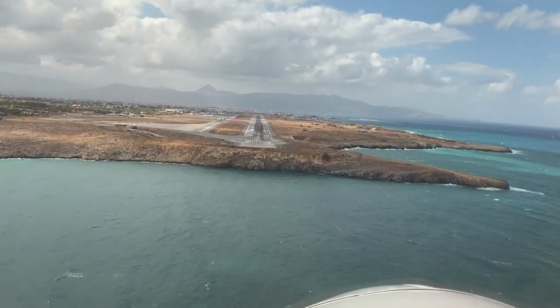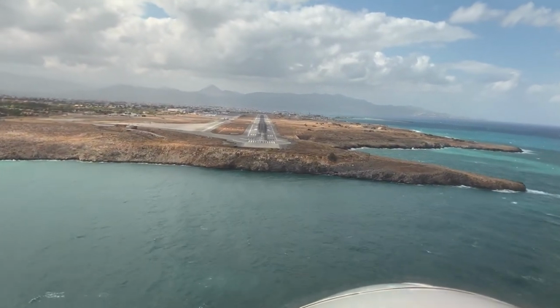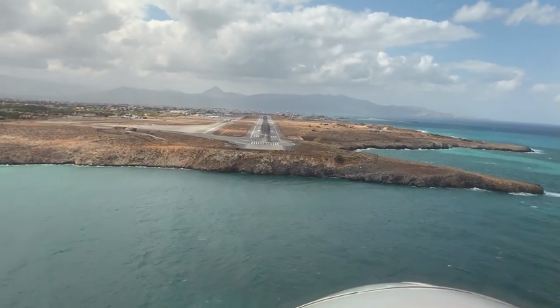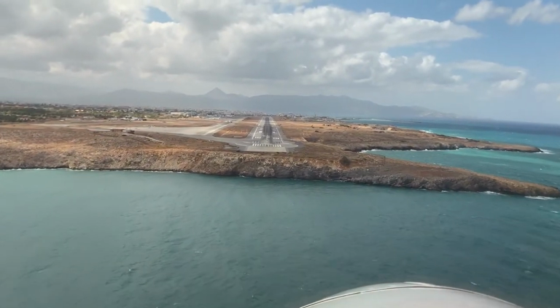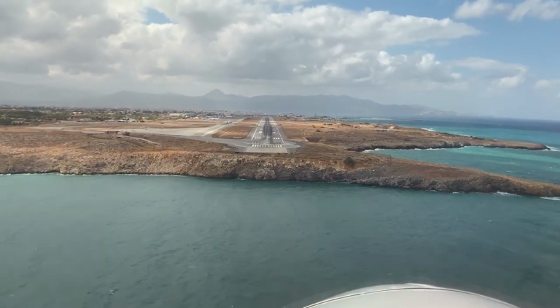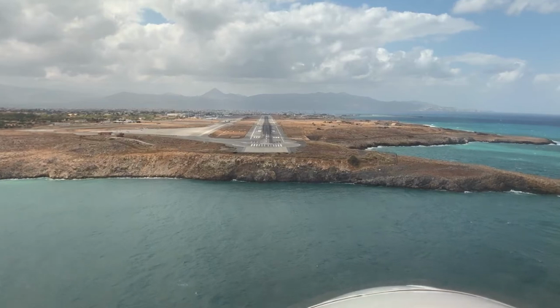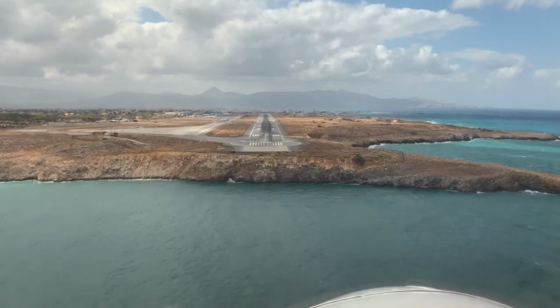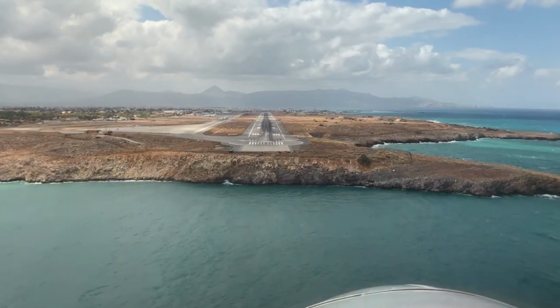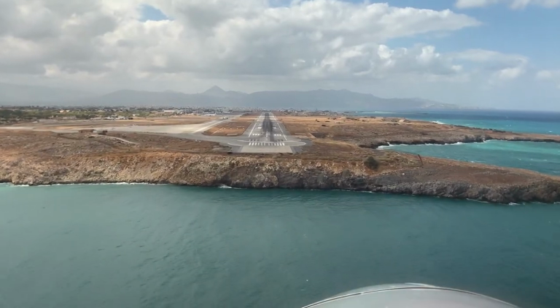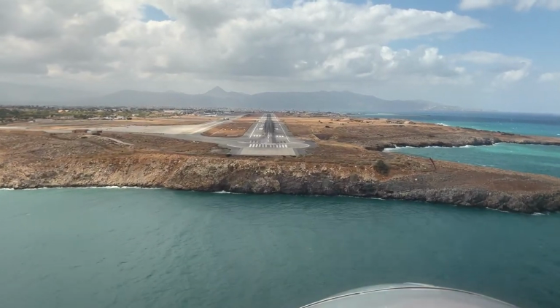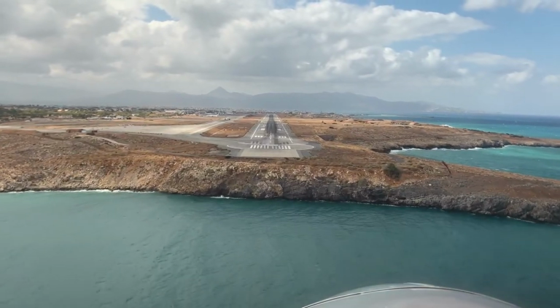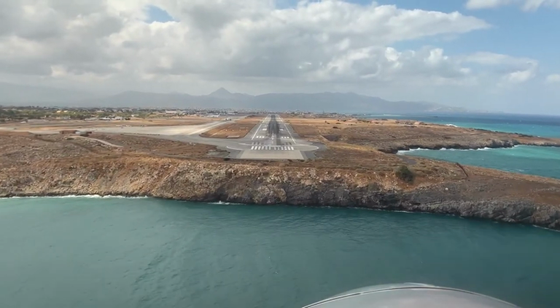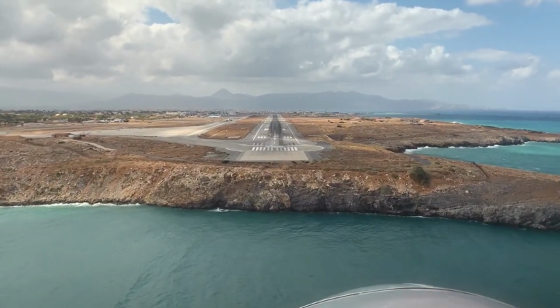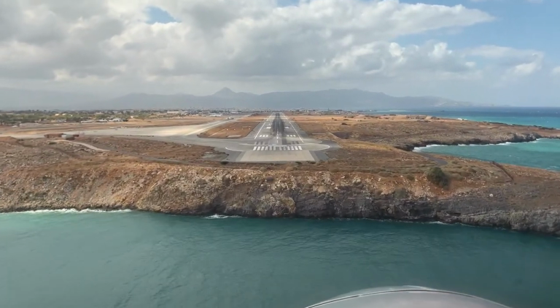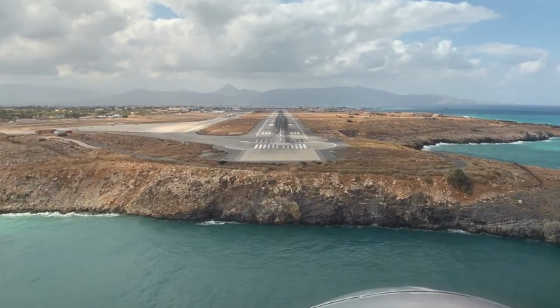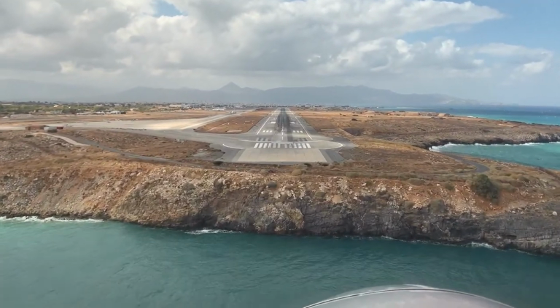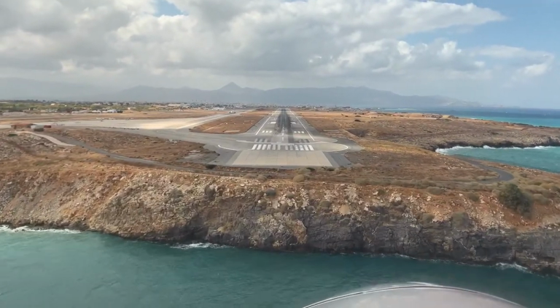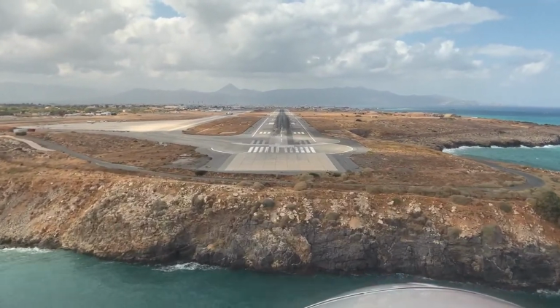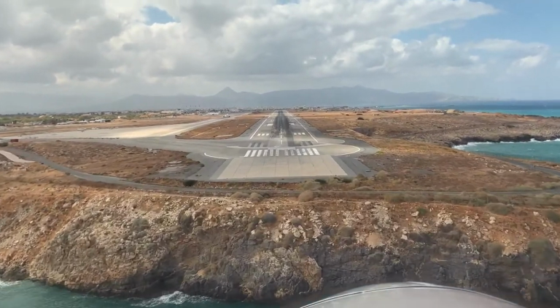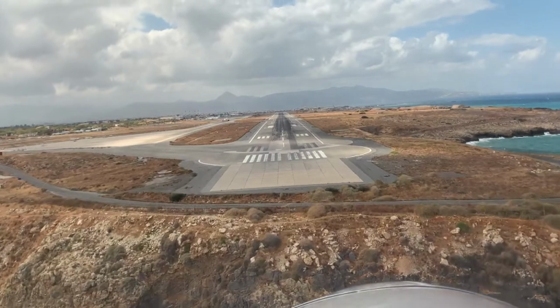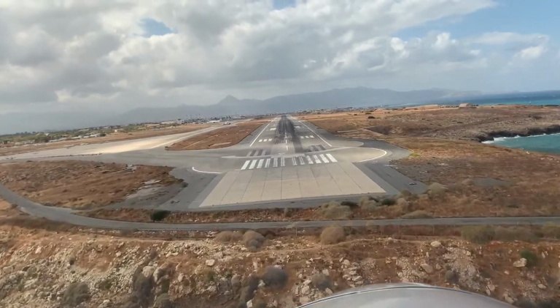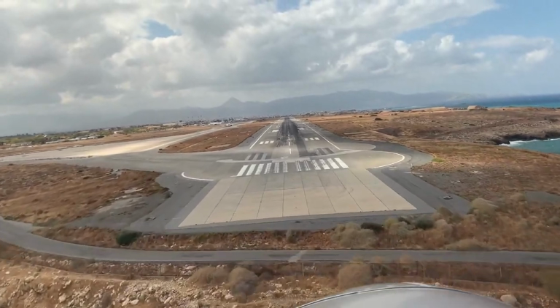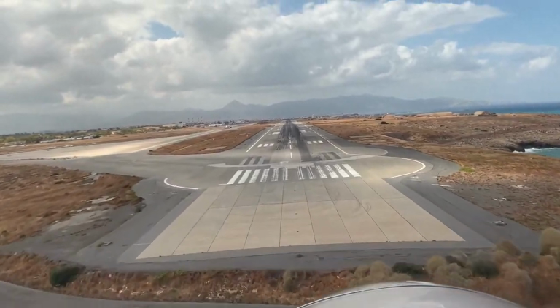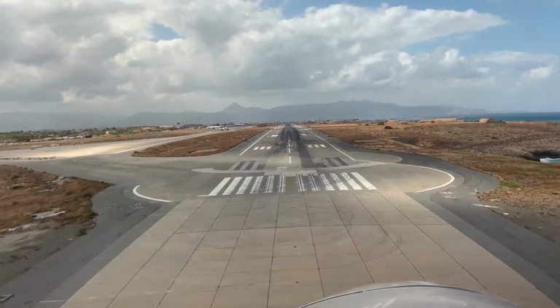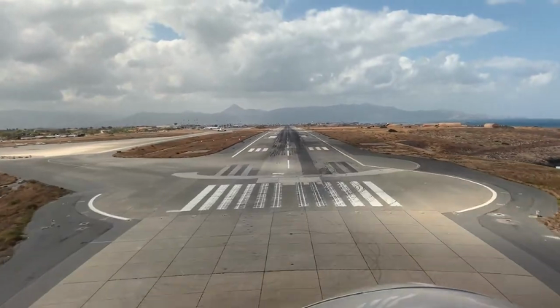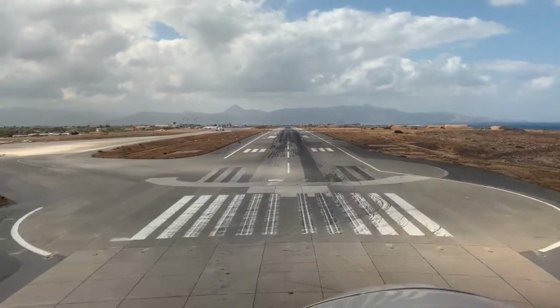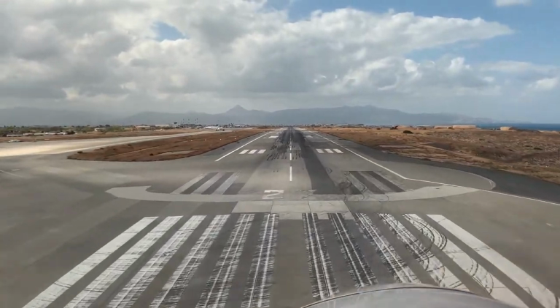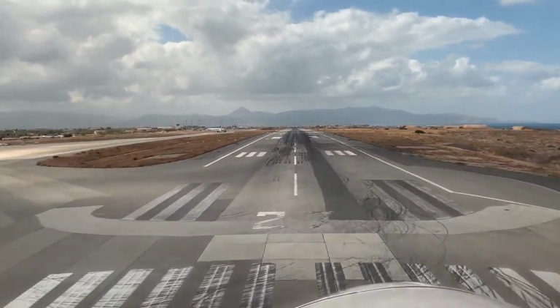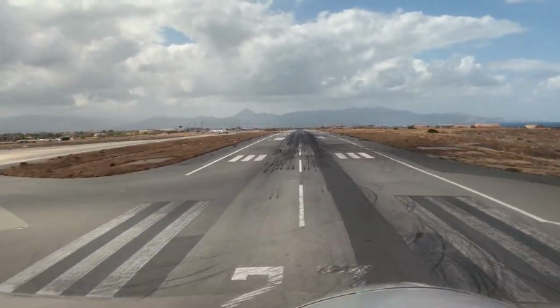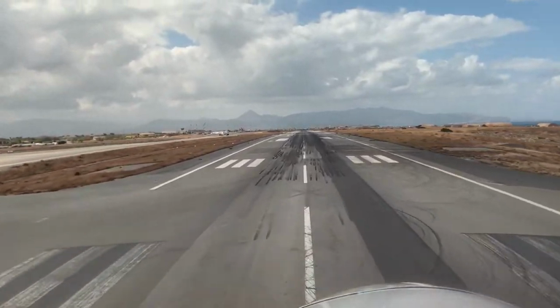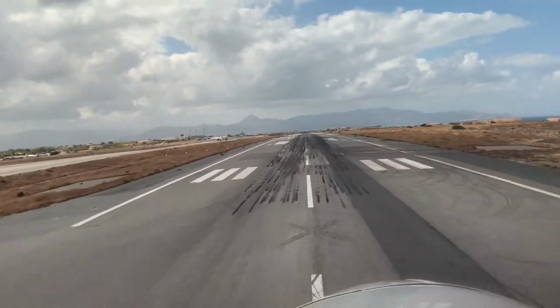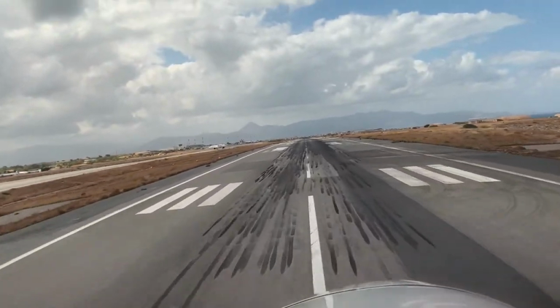As you can see, the nose of the airplane is pointing into the wind as we're crabbing down towards runway 27. Just another beautiful windy day in Heraklion, Greece.